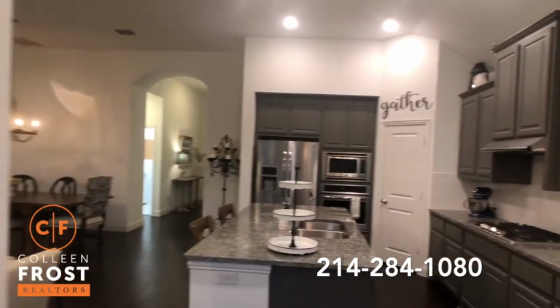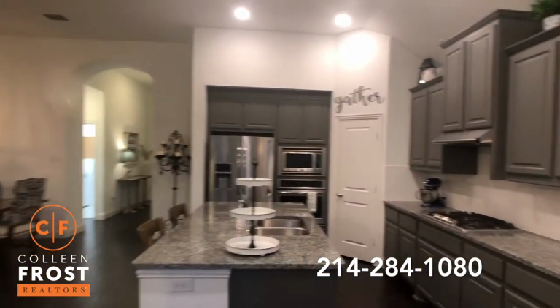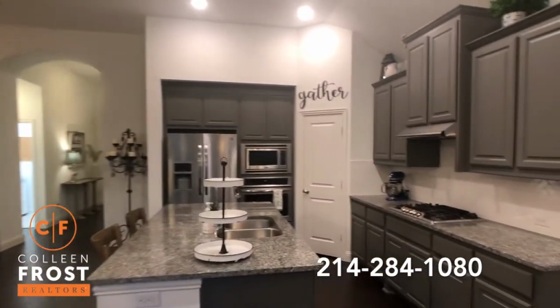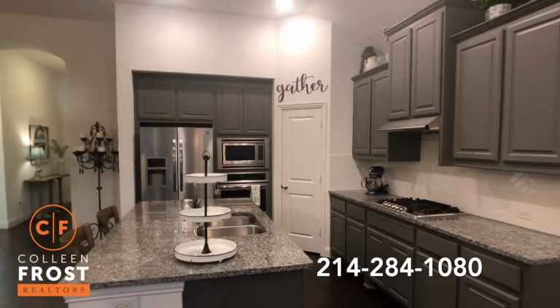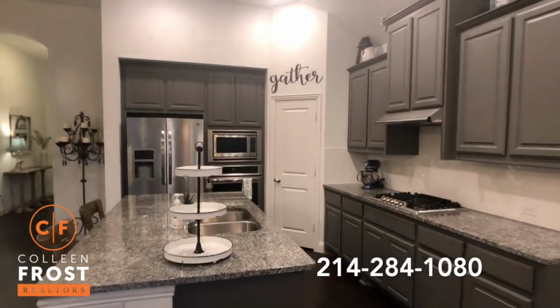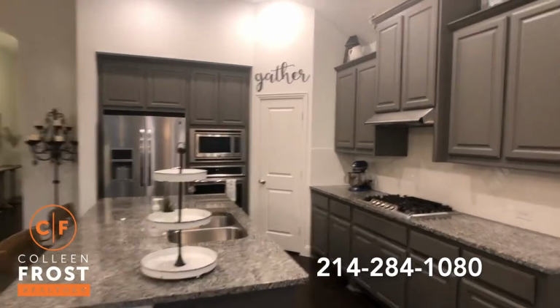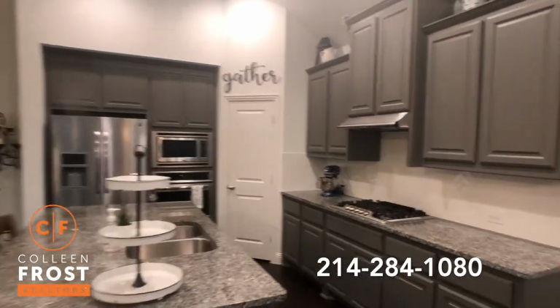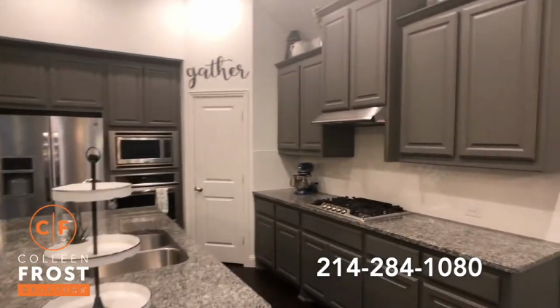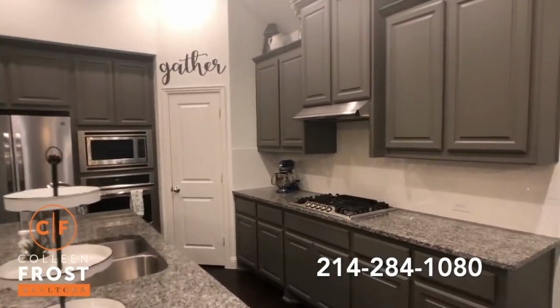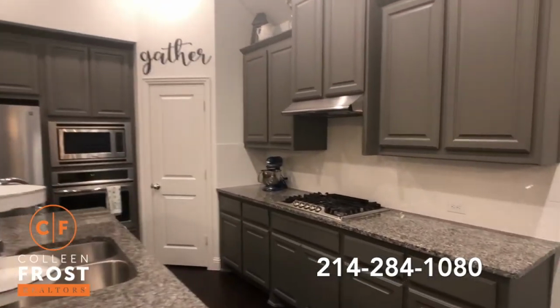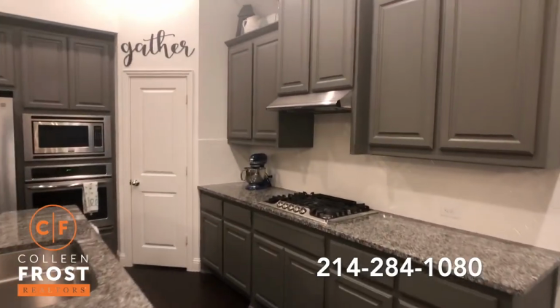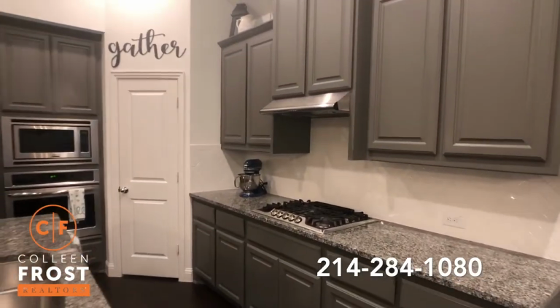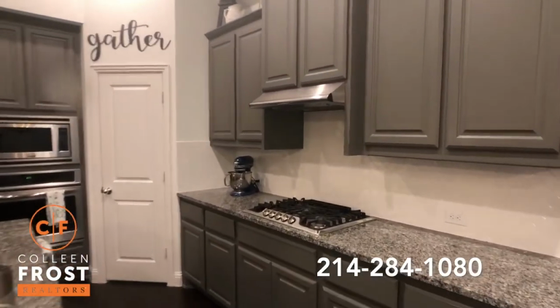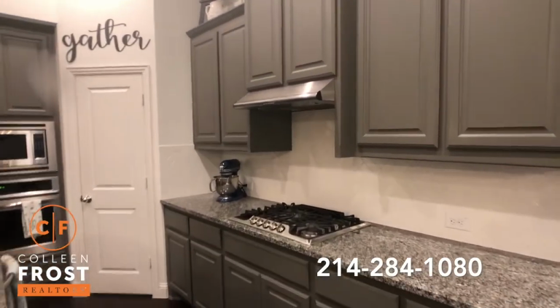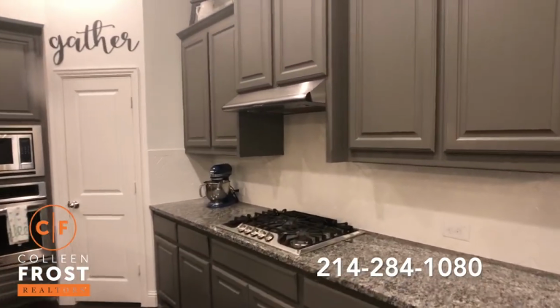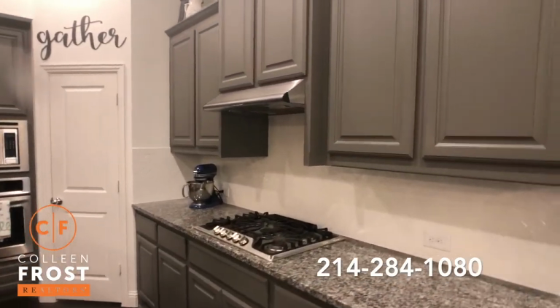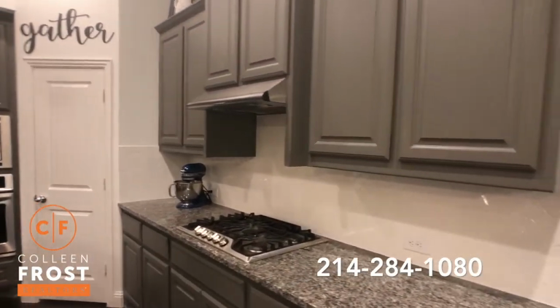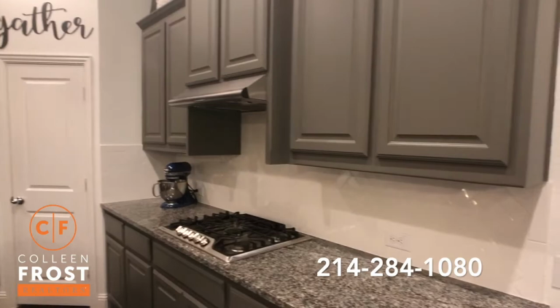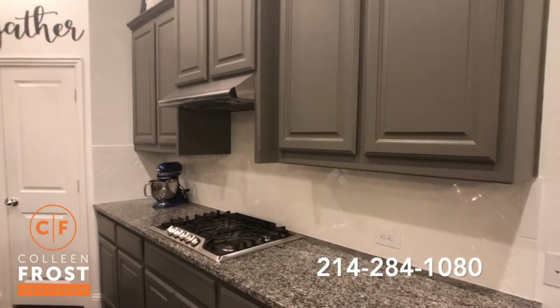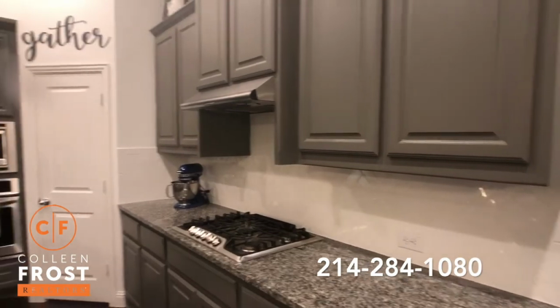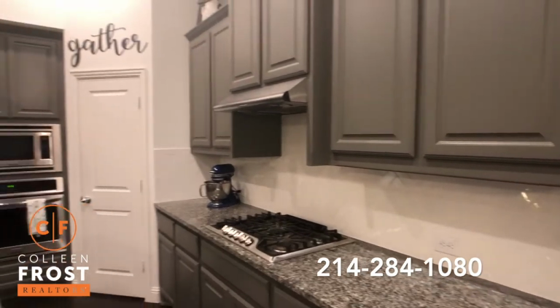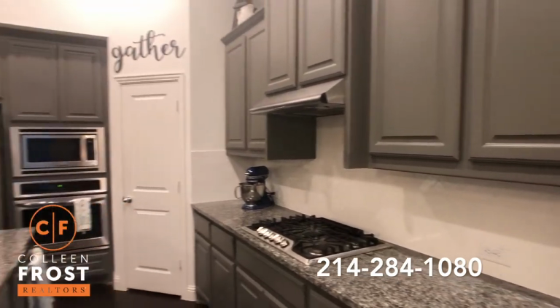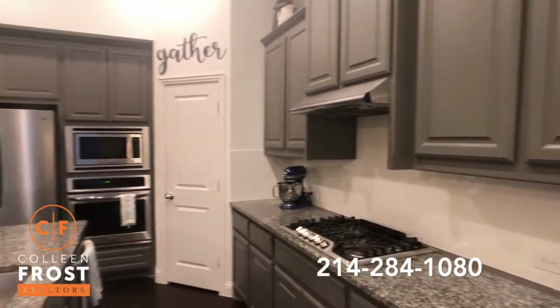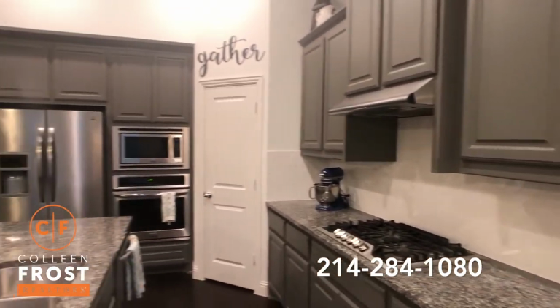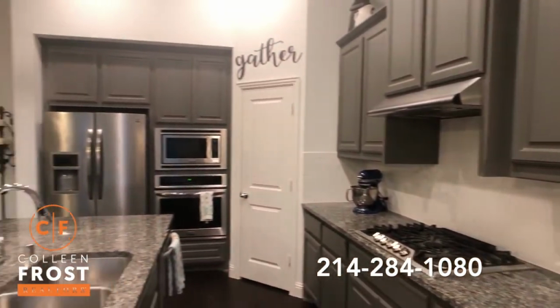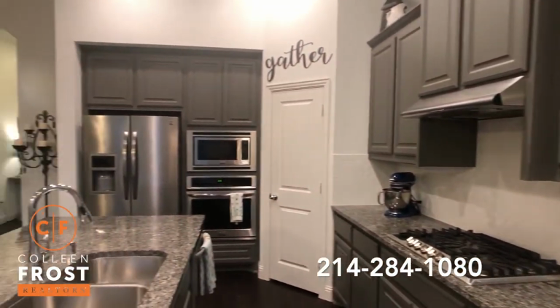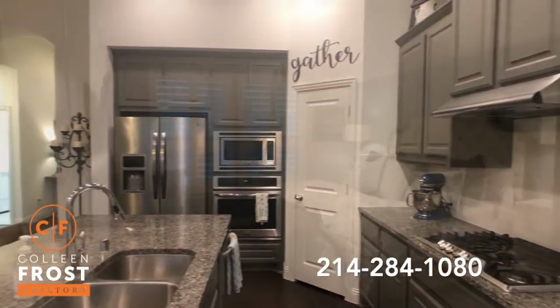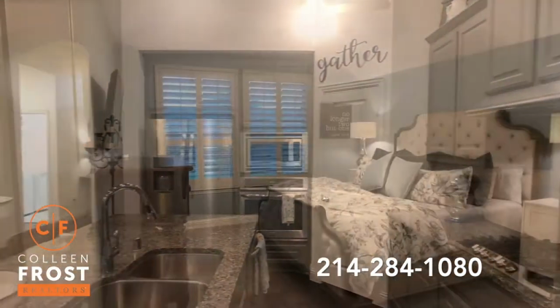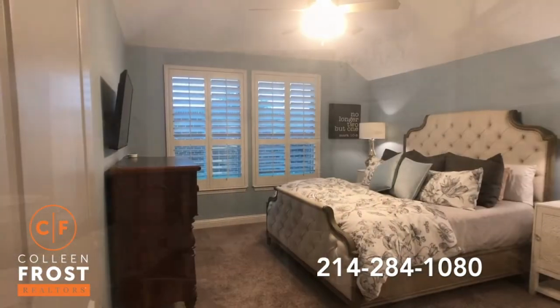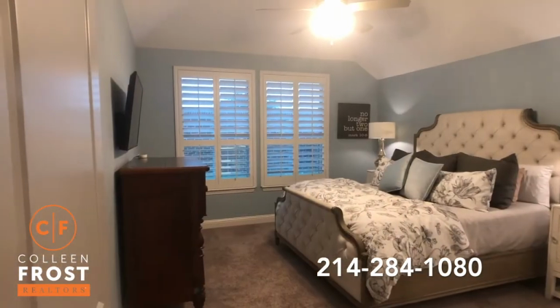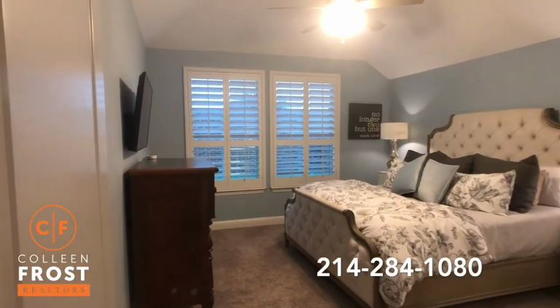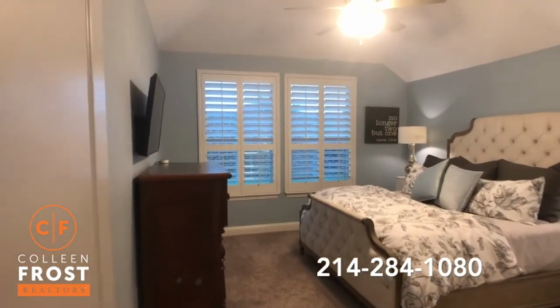Beautiful kitchen area — great center island, stainless steel appliances with a five-burner gas cooktop. Modern and chic.